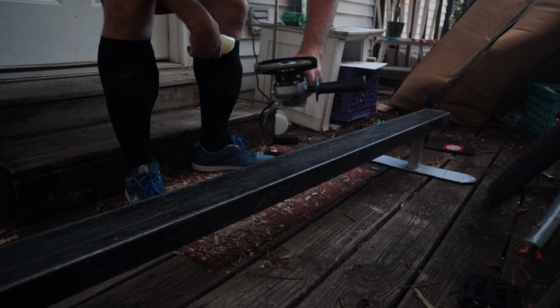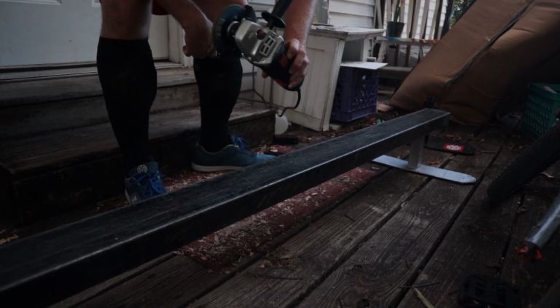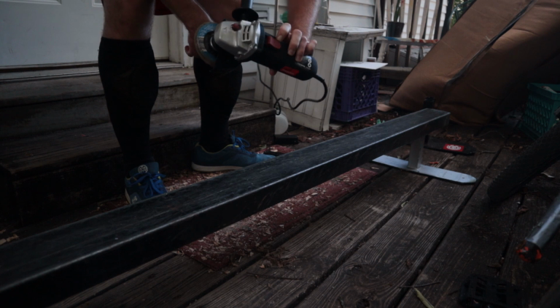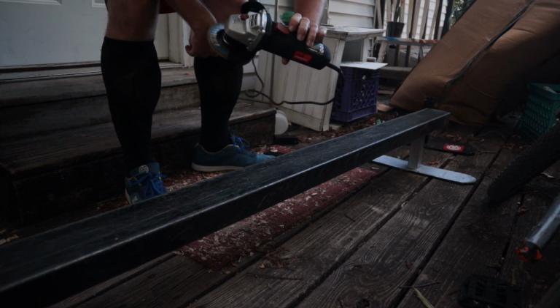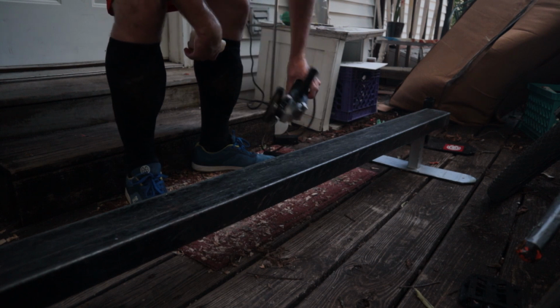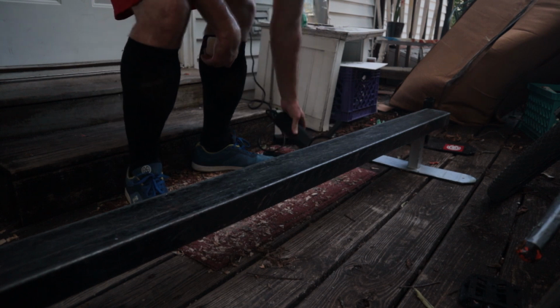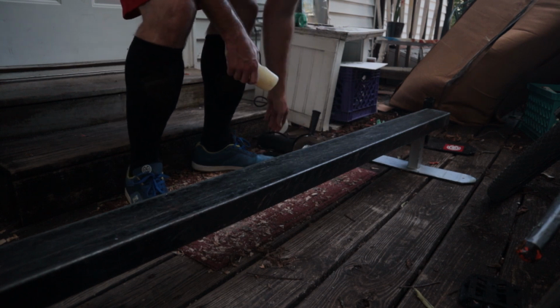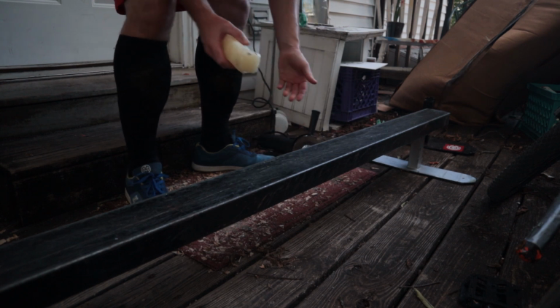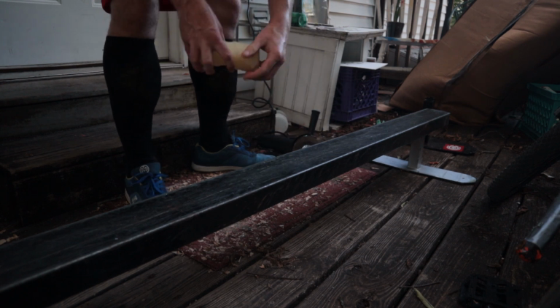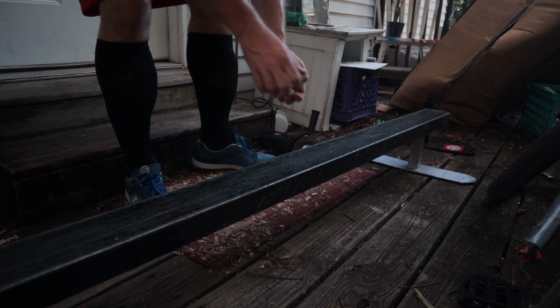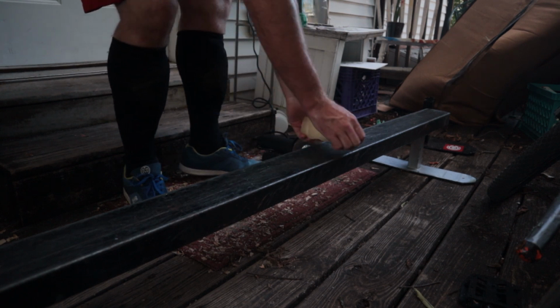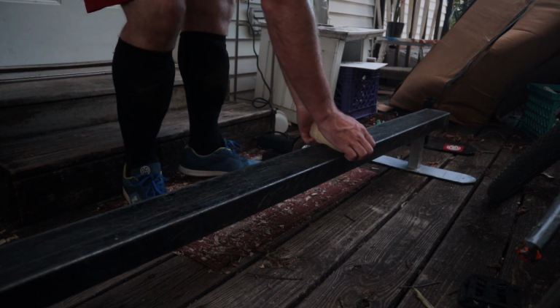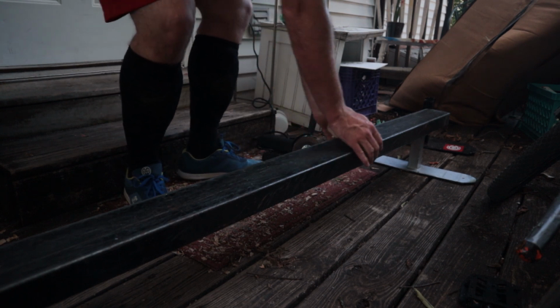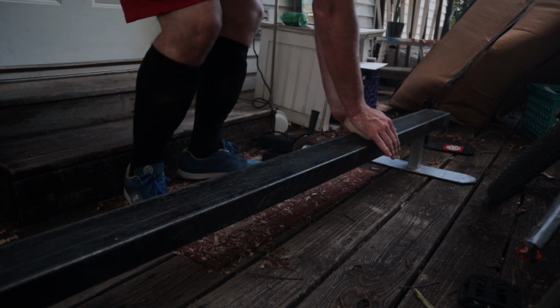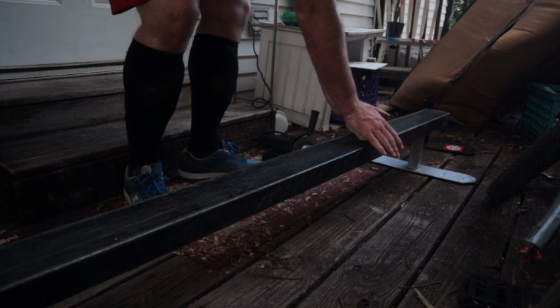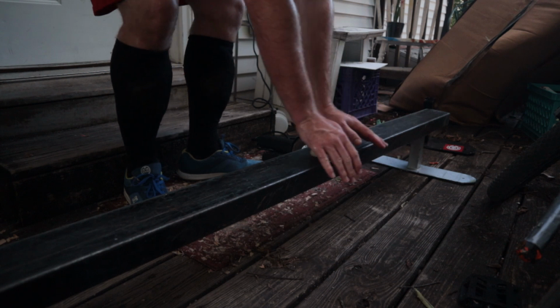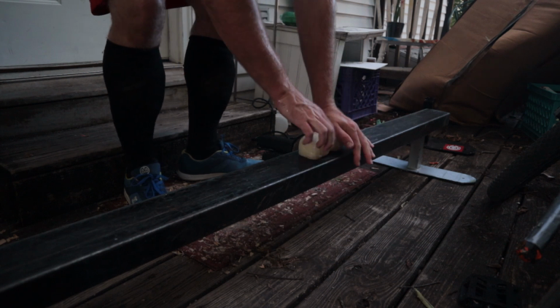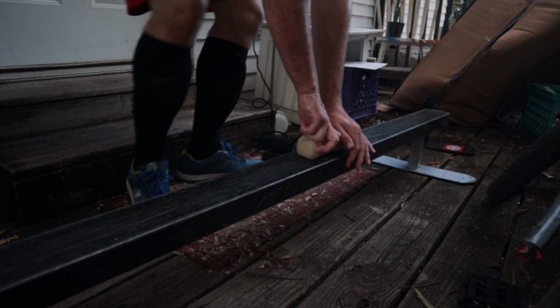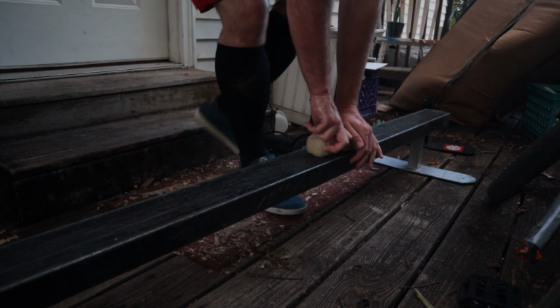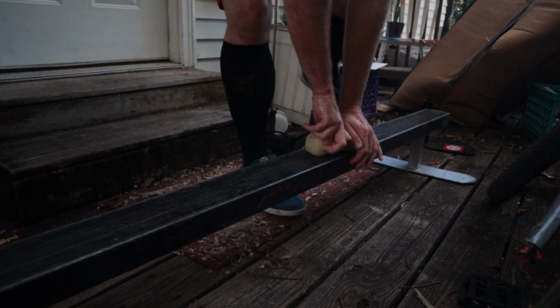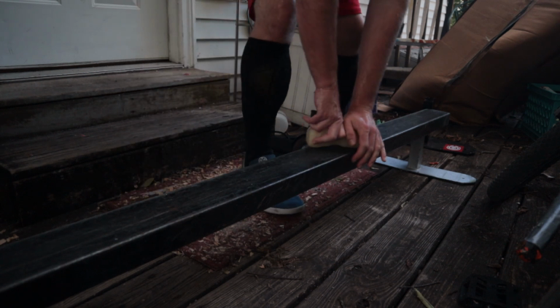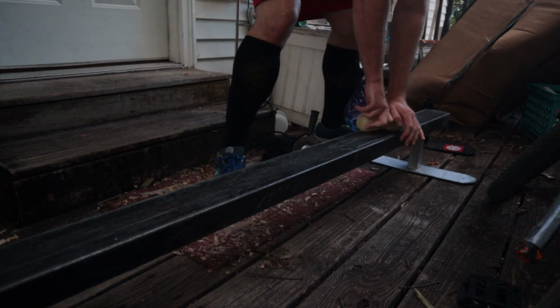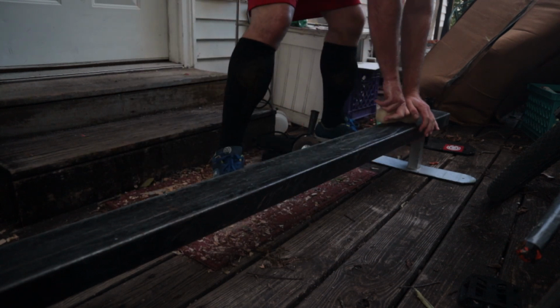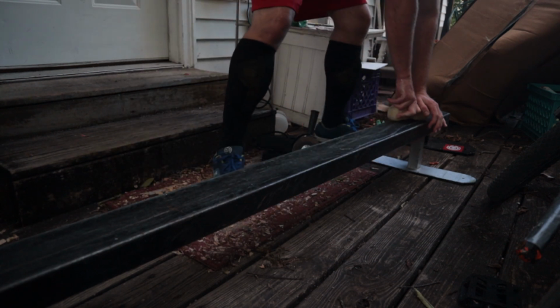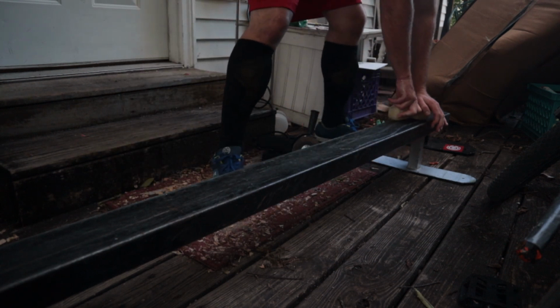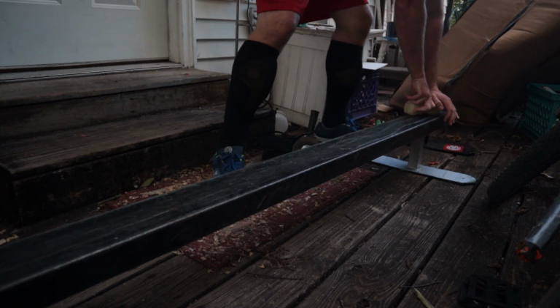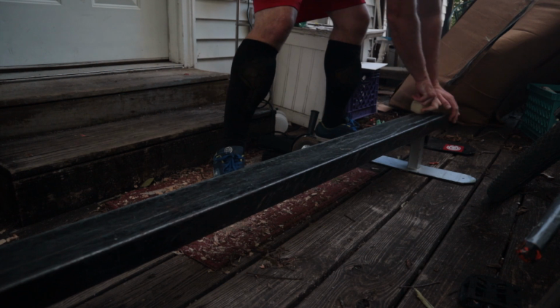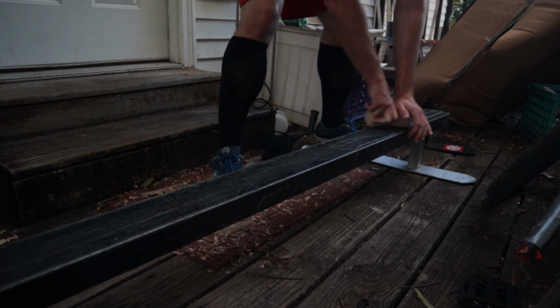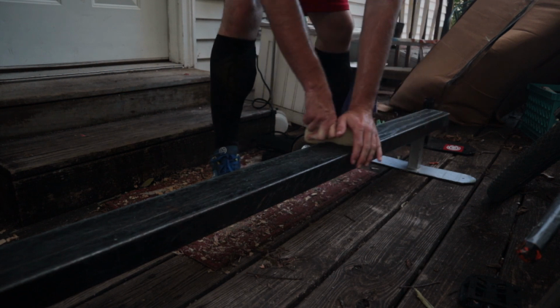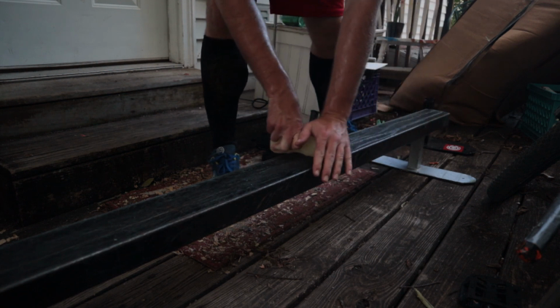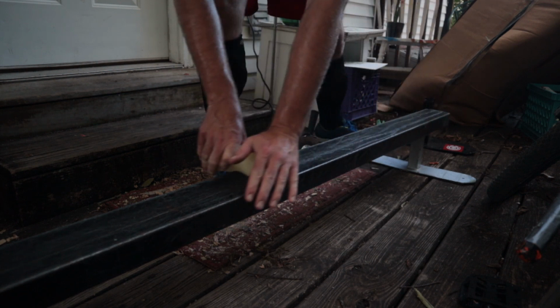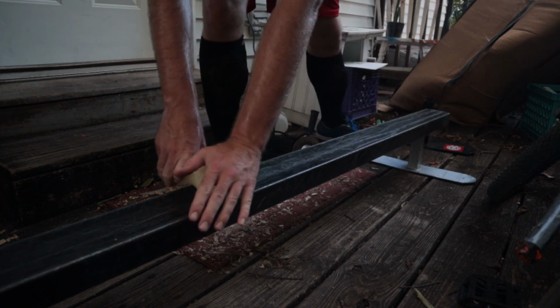Here's the piece I cut off and here's the grinder I used. I didn't want to actually show the cutting process because it was really loud and there's like flames and sparks everywhere — they'd want to destroy the camera.